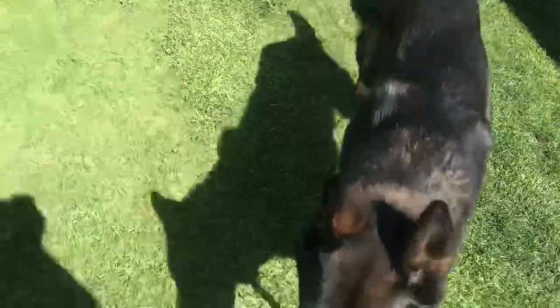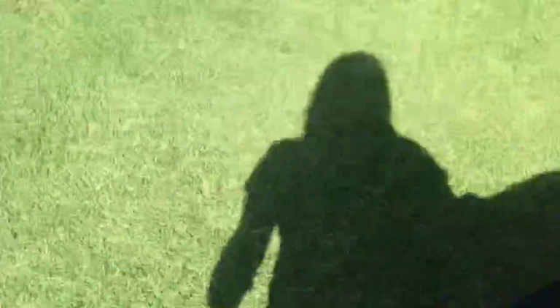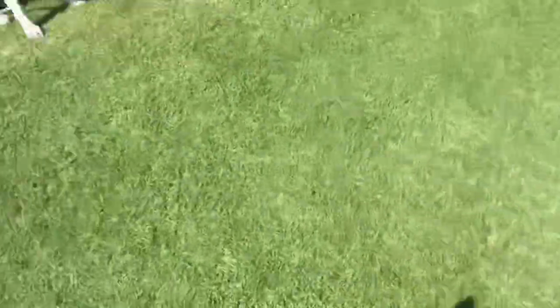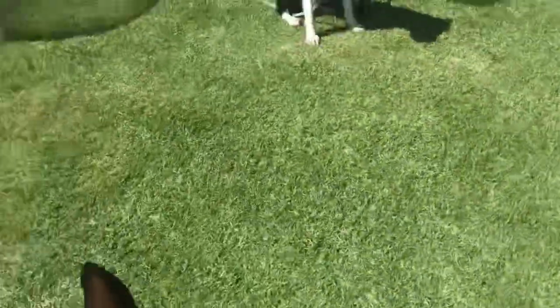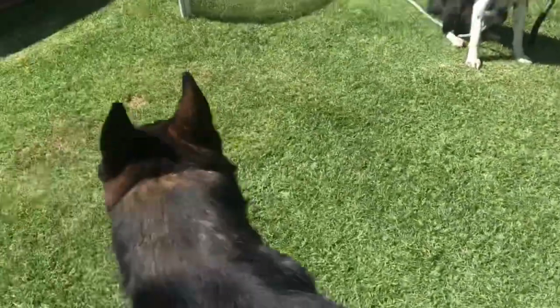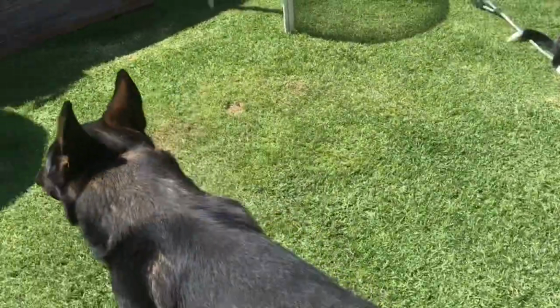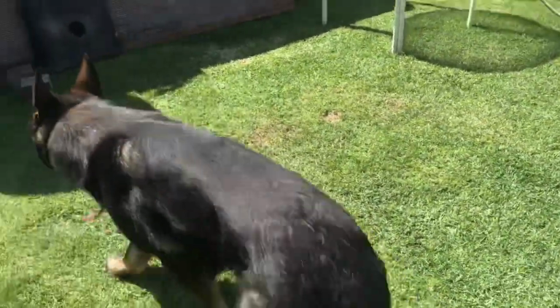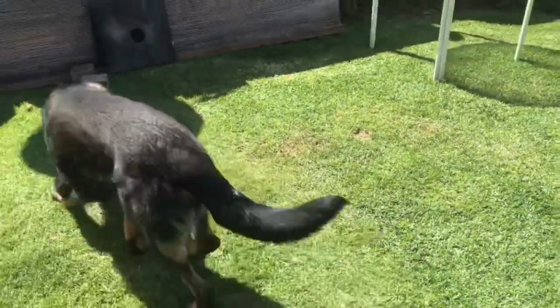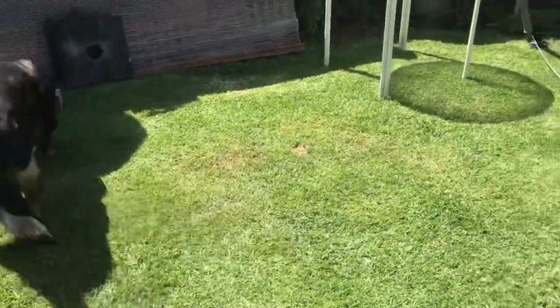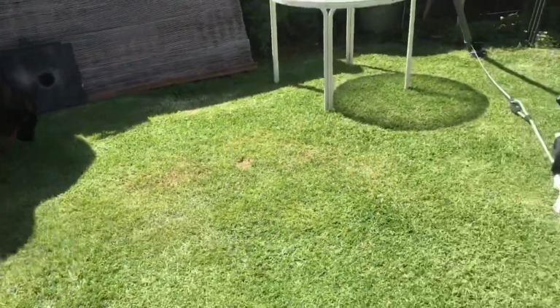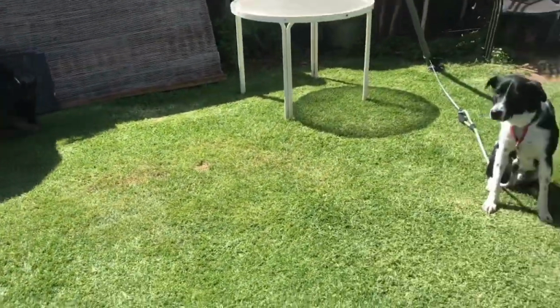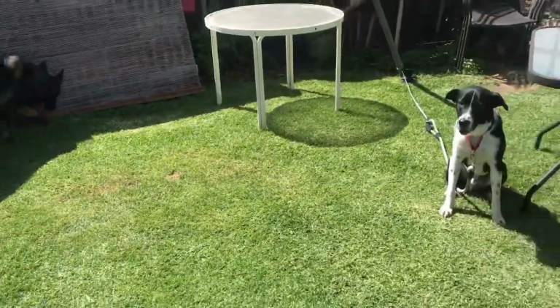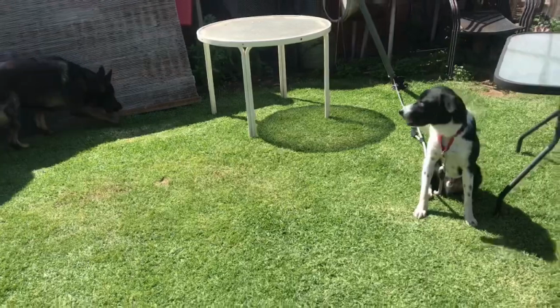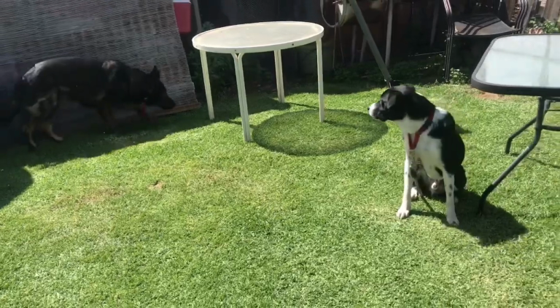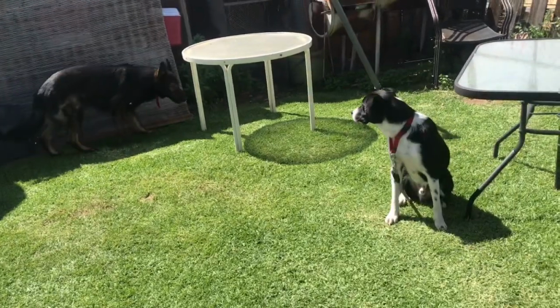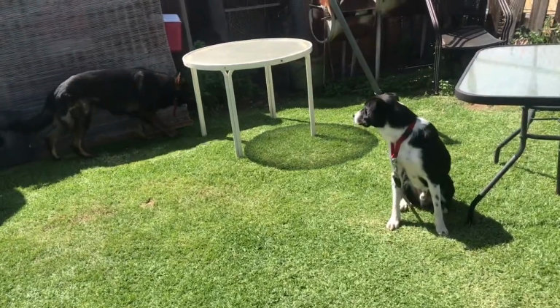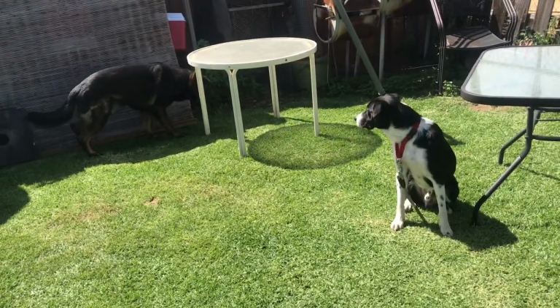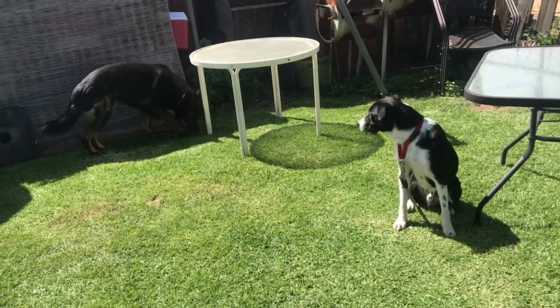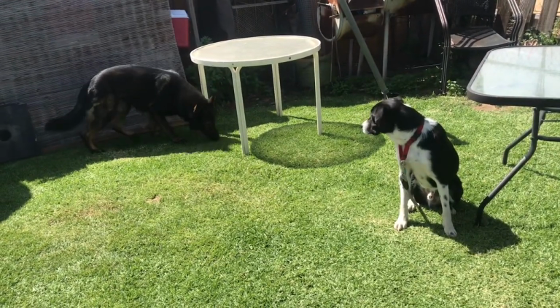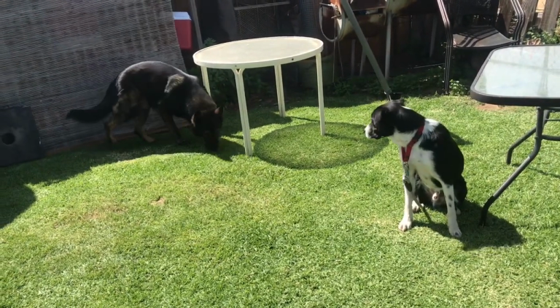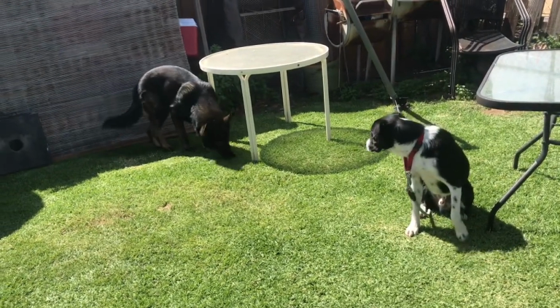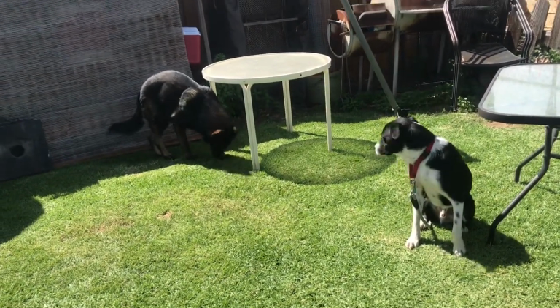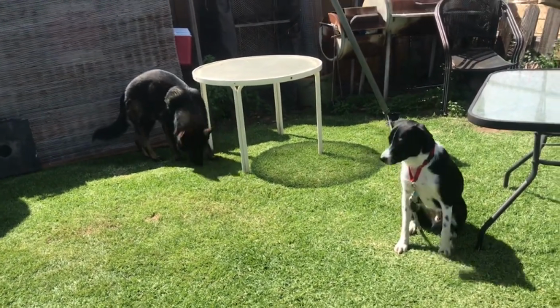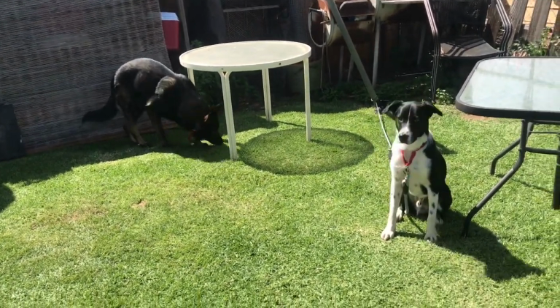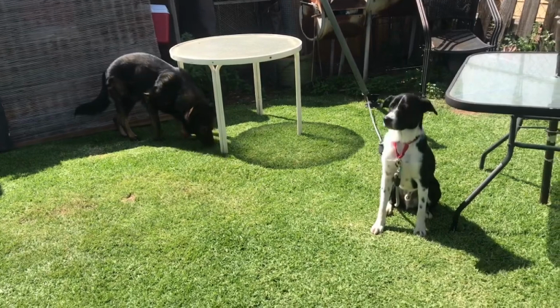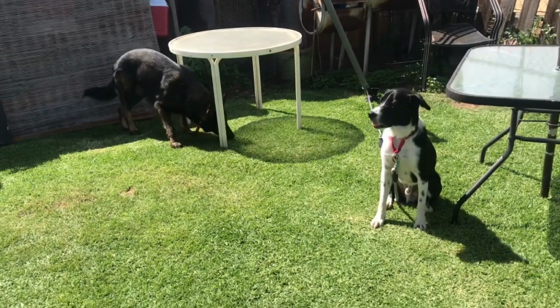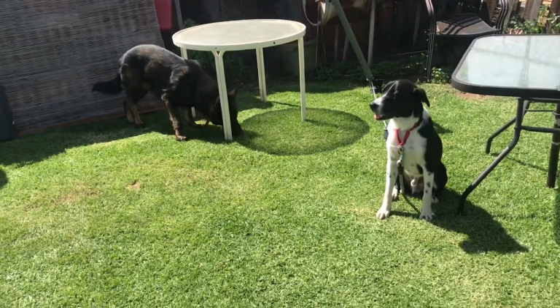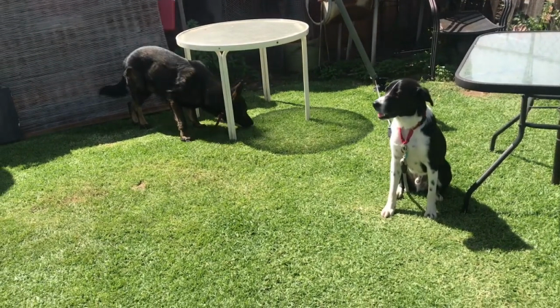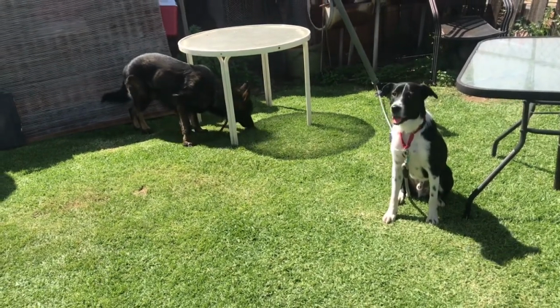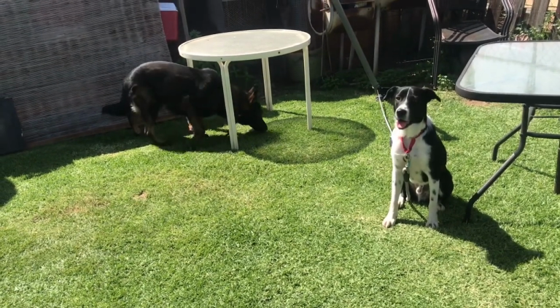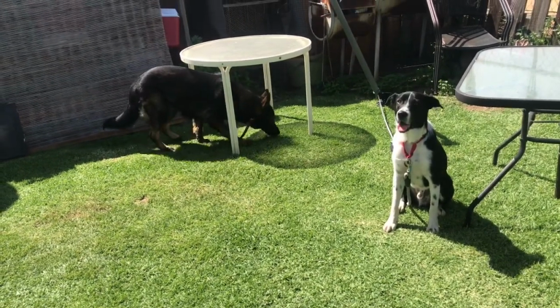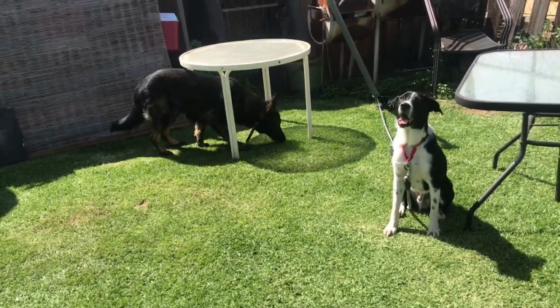As I kind of walk and get them closer and closer, you can see Zam's getting closer but he's not rushing up in excitement. And that's what I want to prevent. Good dogs. So he's kind of just avoidantly sniffing — well, he's also sniffing where Pepper peed, because Pepper peed out here.